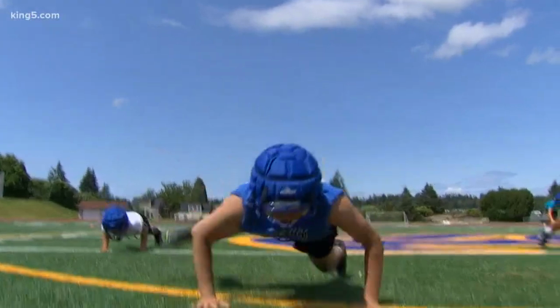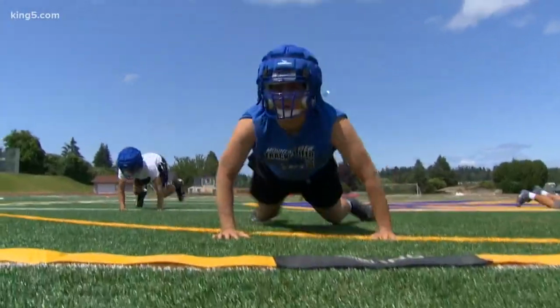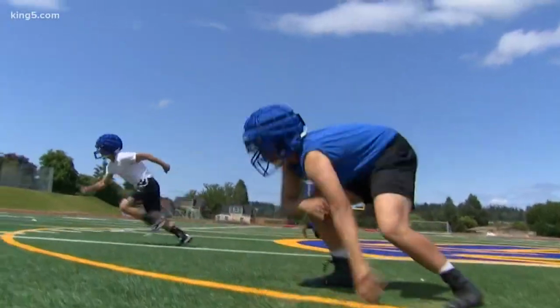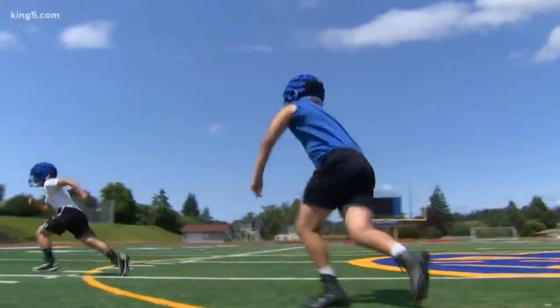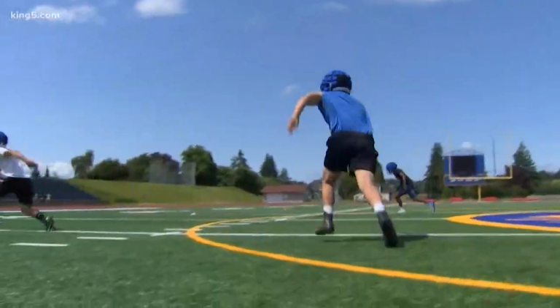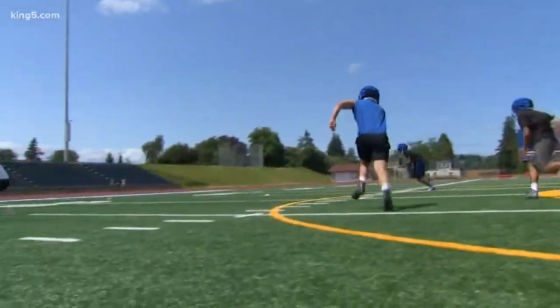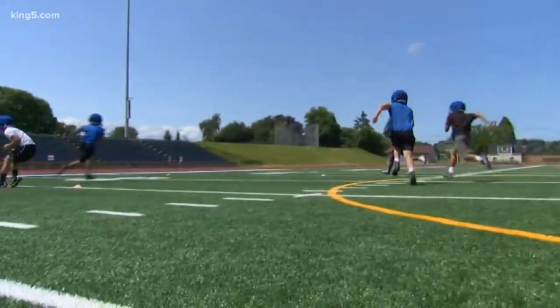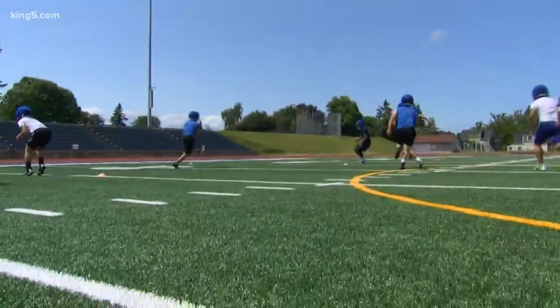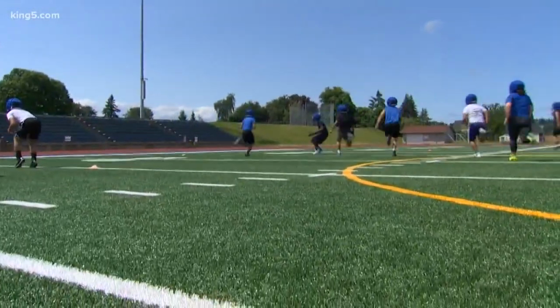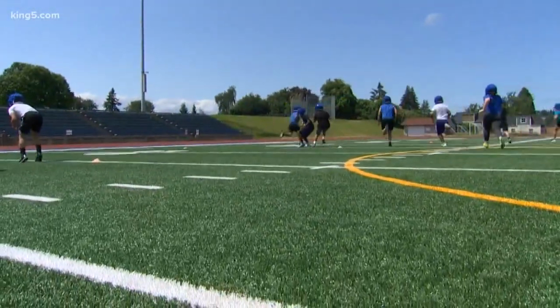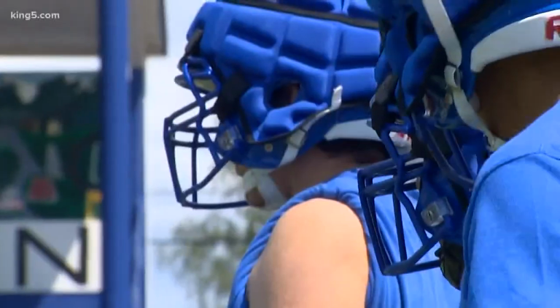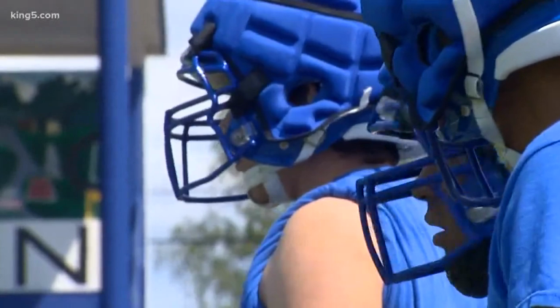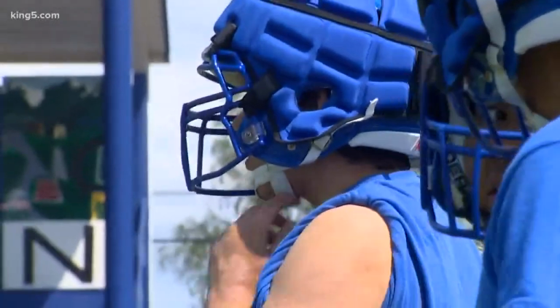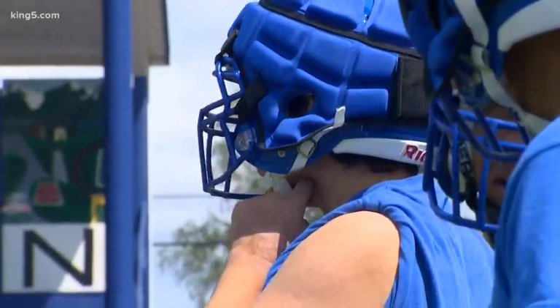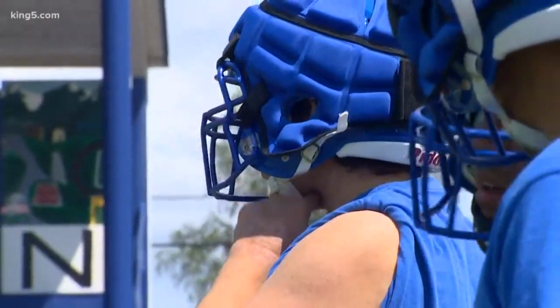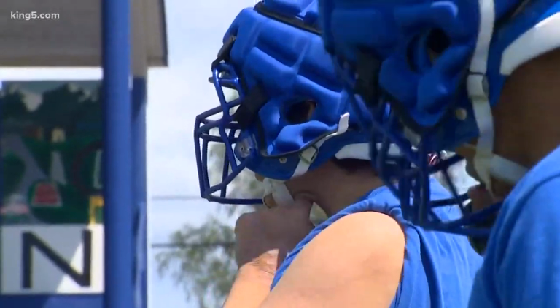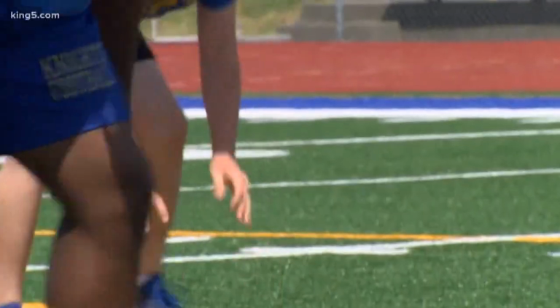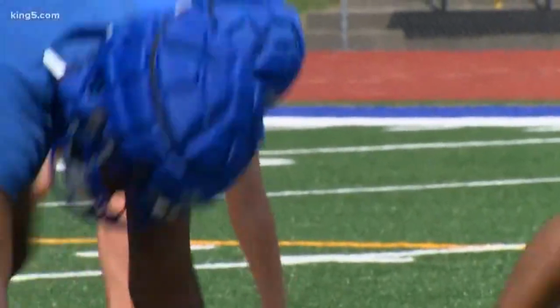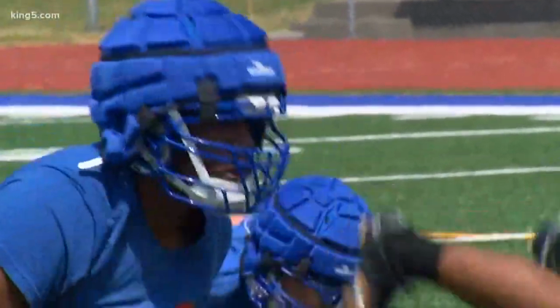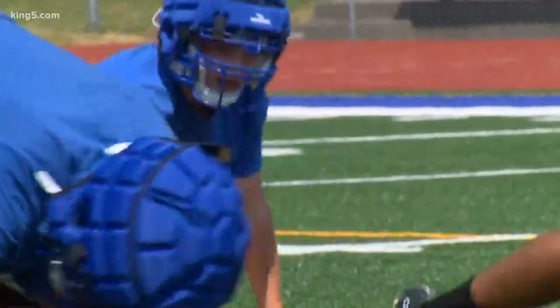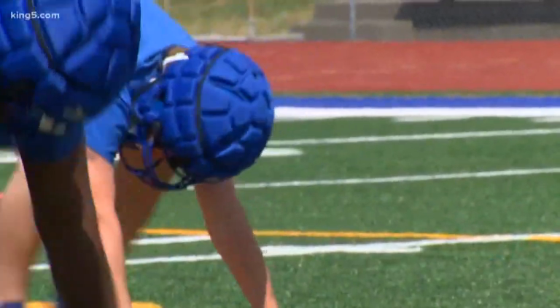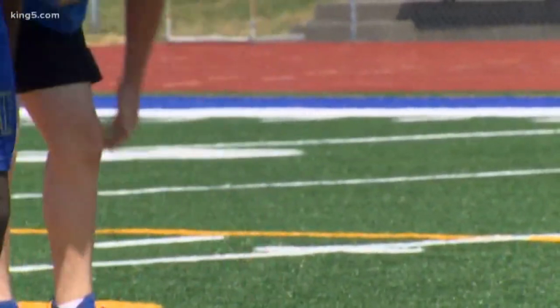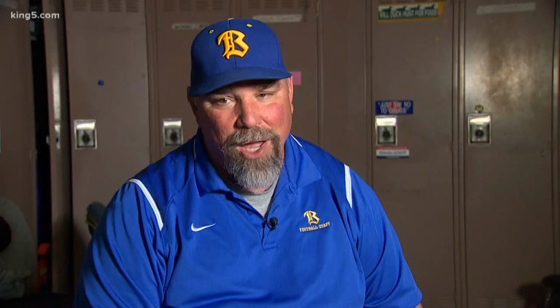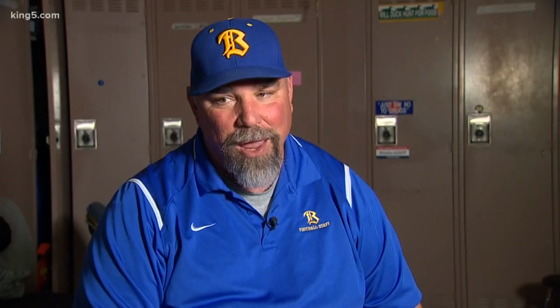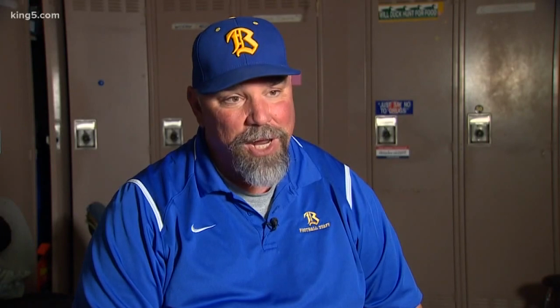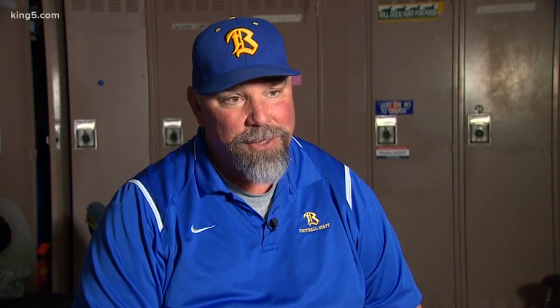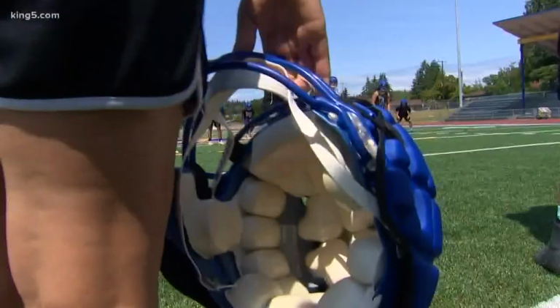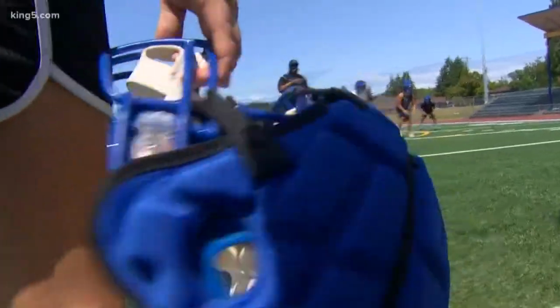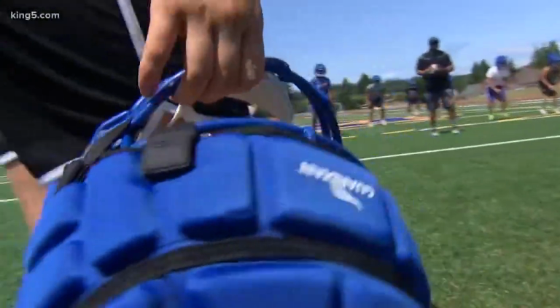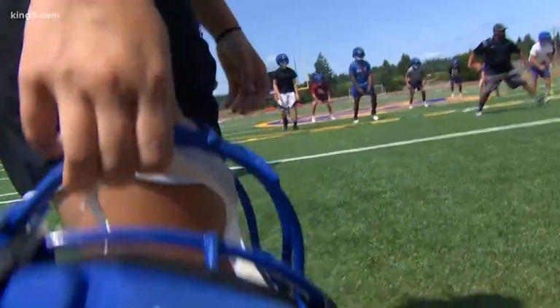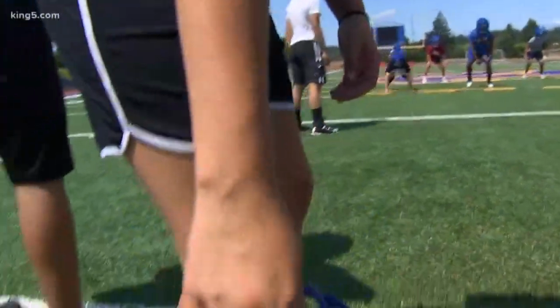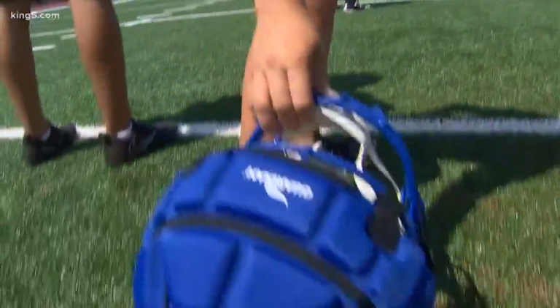And while they may look funny, coach admits that with so much attention on football-related head injuries, the extra pads show that Bremerton High School is trying to make the game safer. We just thought if there's a chance, then that's a decent enough reason to go ahead and get them.